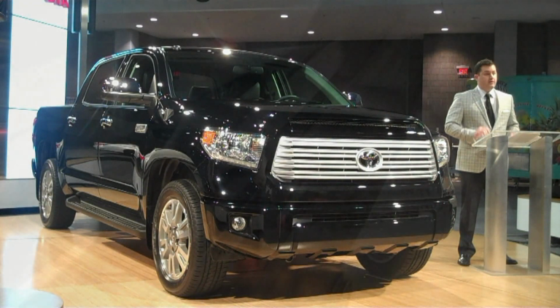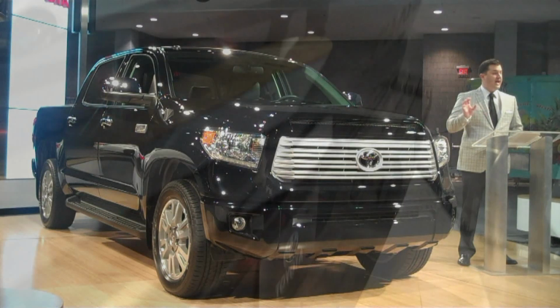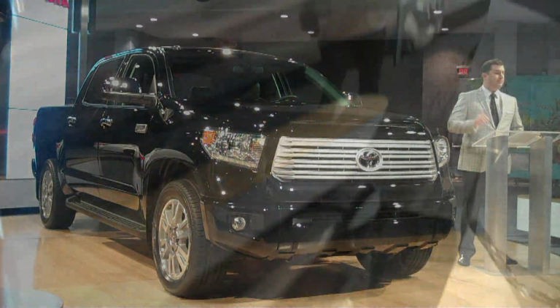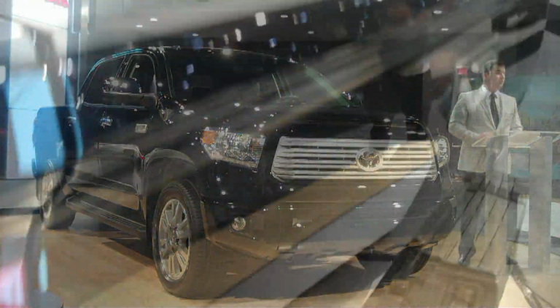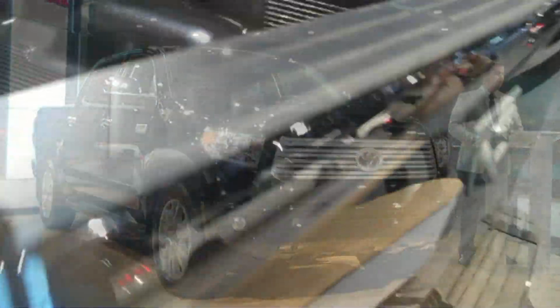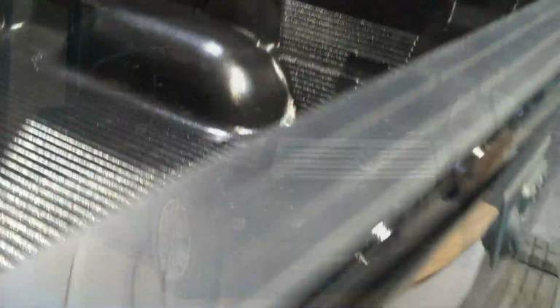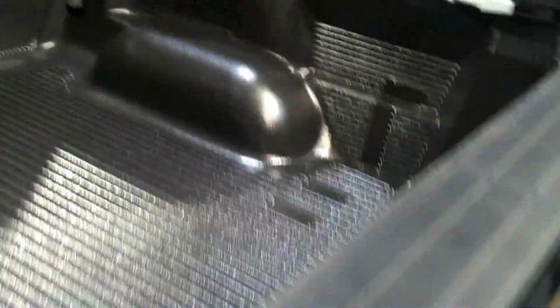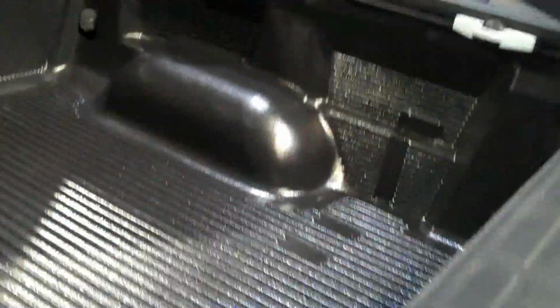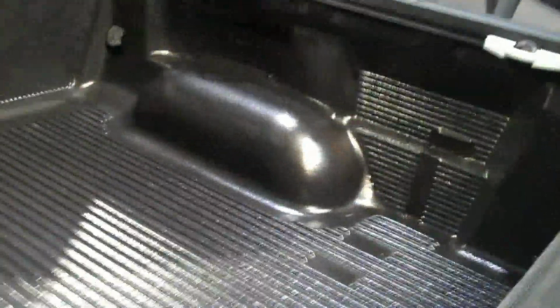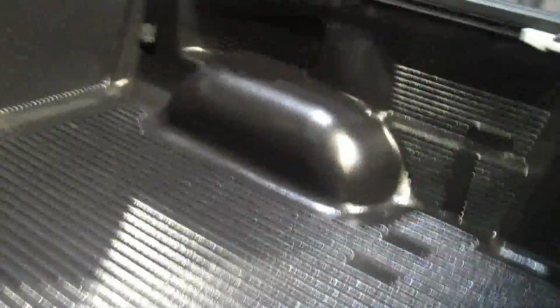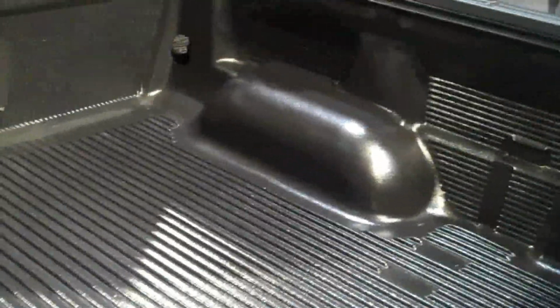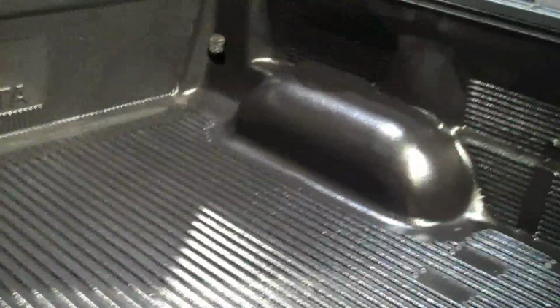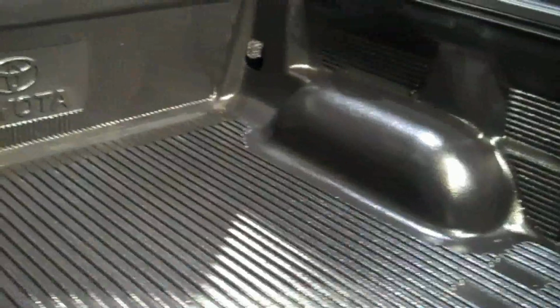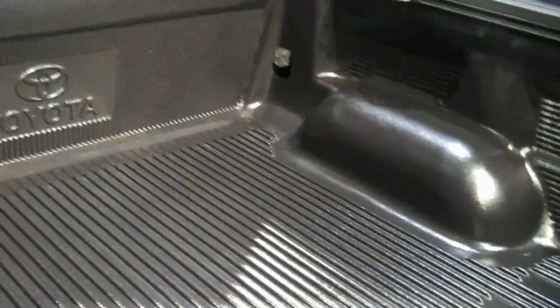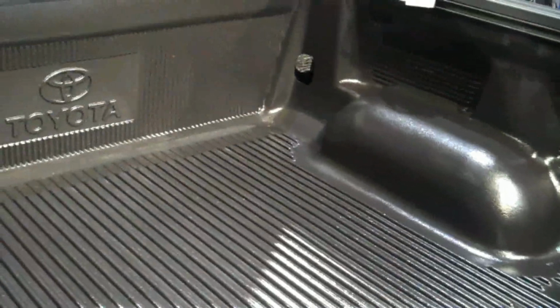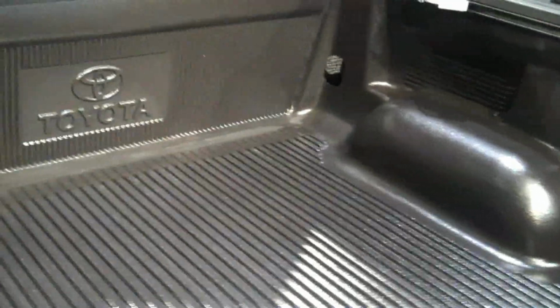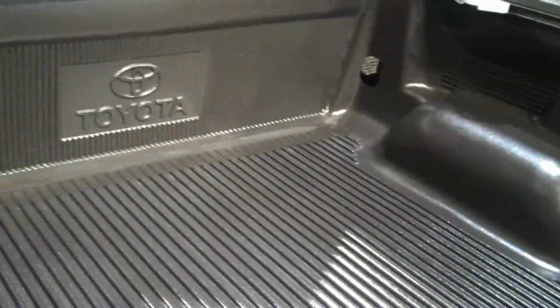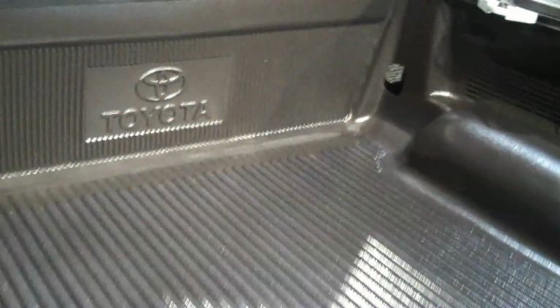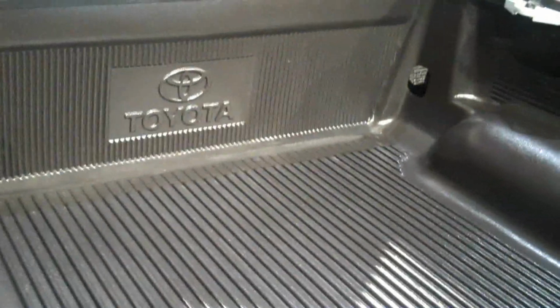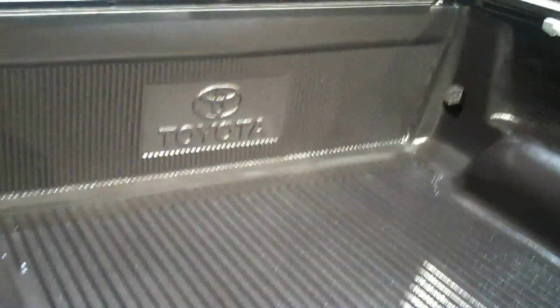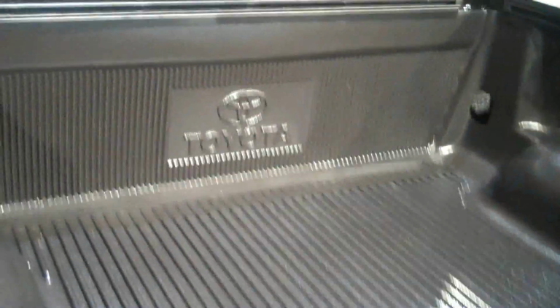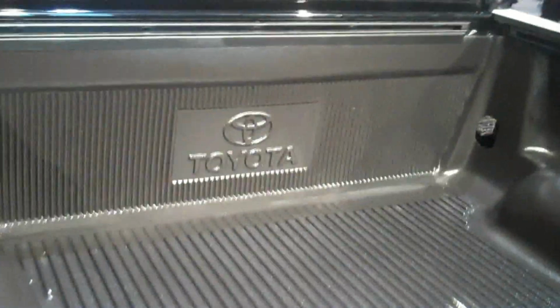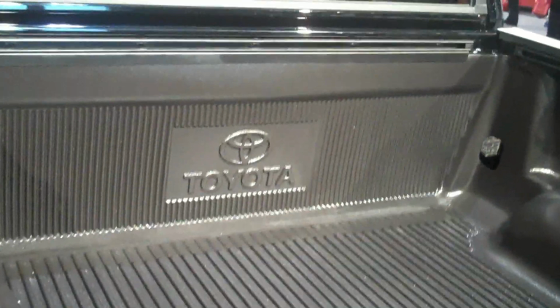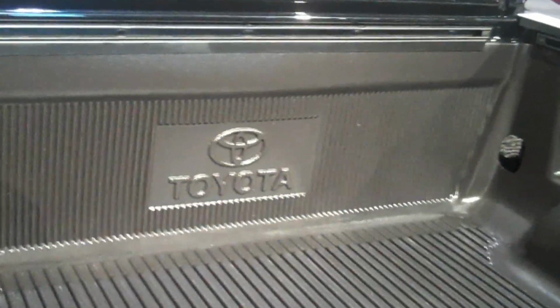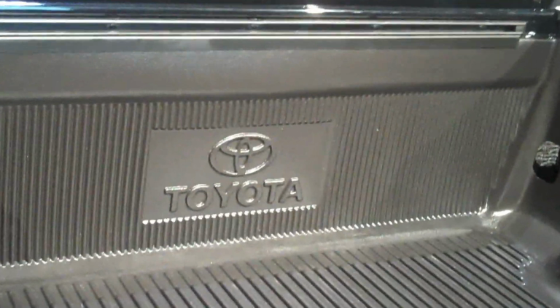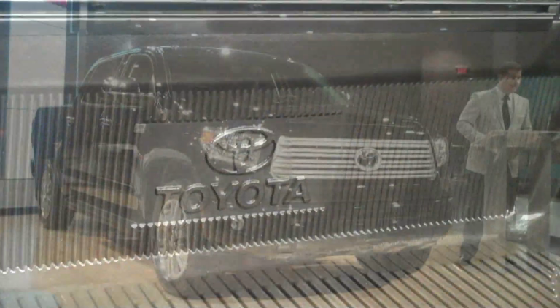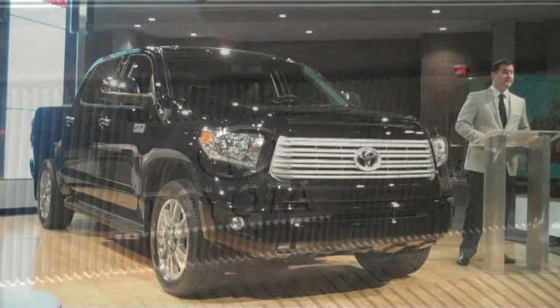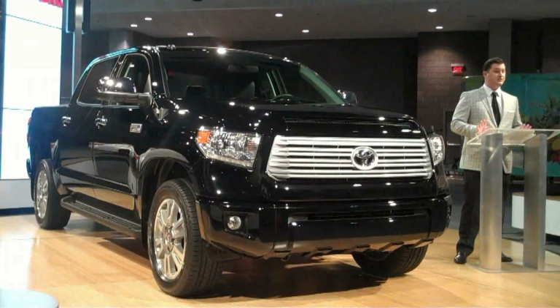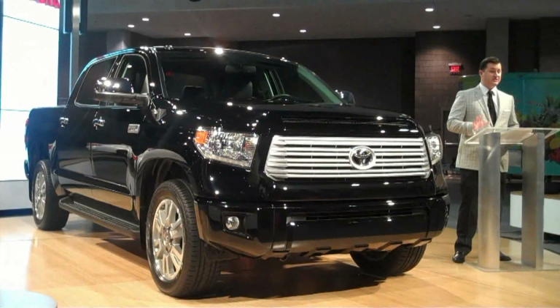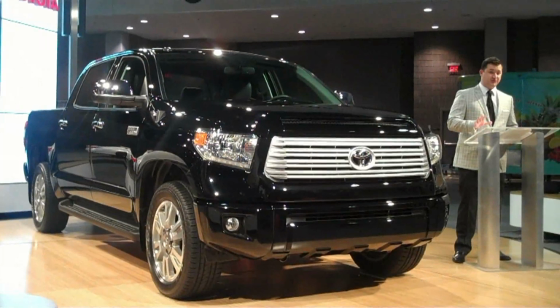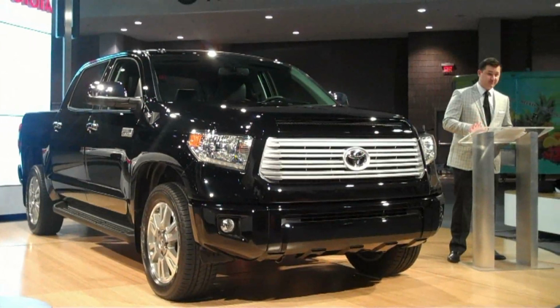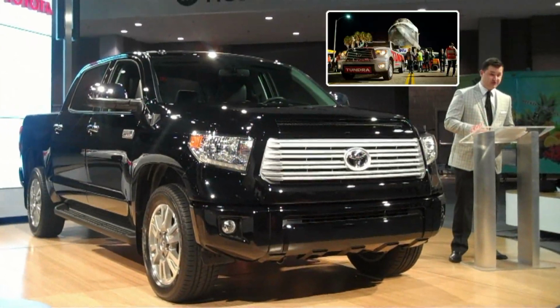It has a payload capability of 2,000 pounds and a towing capability of 10,000 pounds. I know some of you guys are thinking, can it tow my boat? Yes — it just towed a space shuttle.